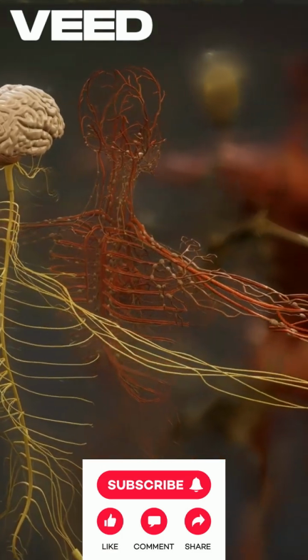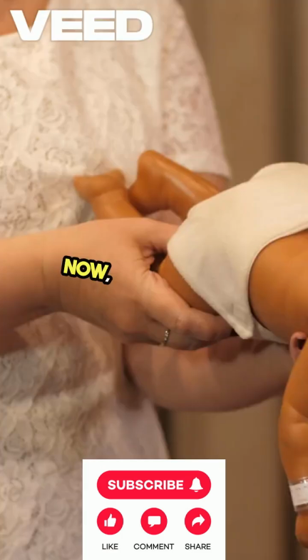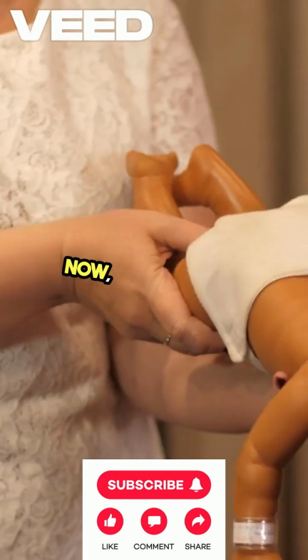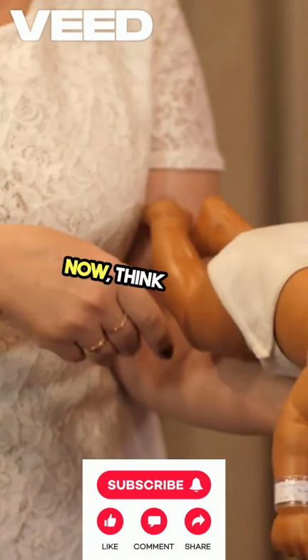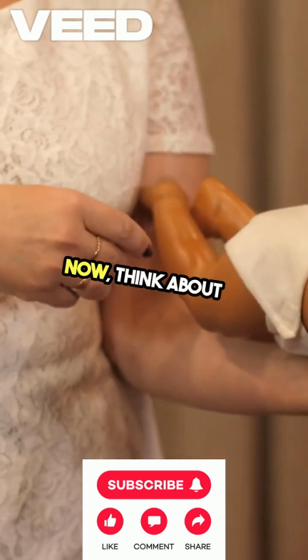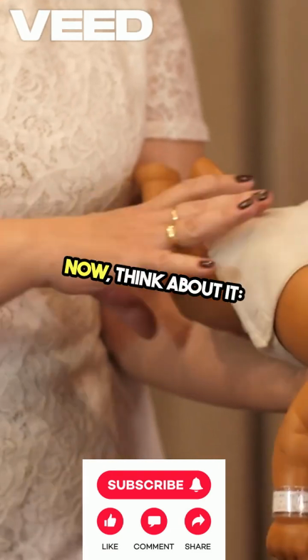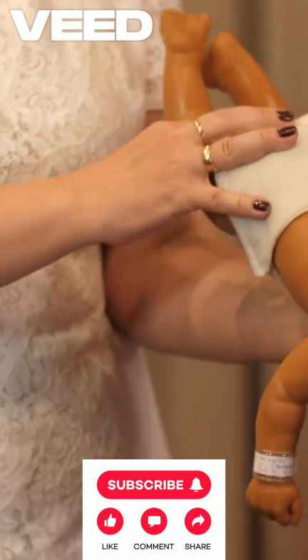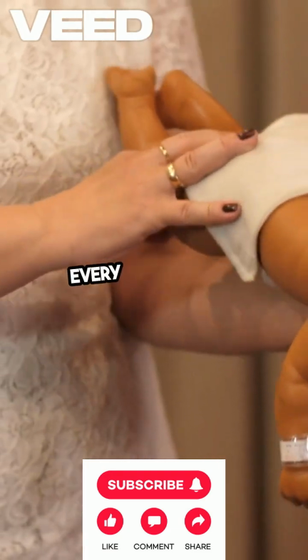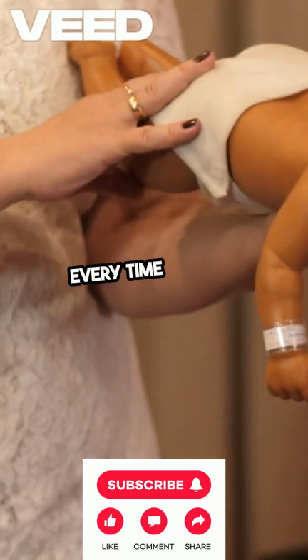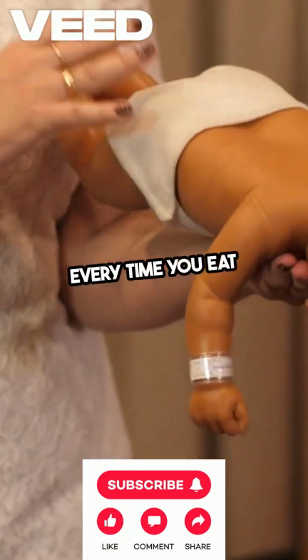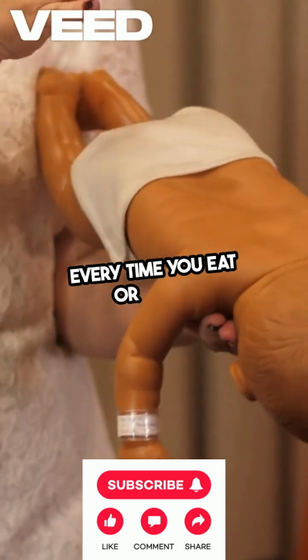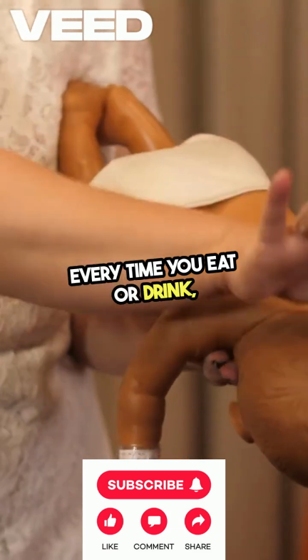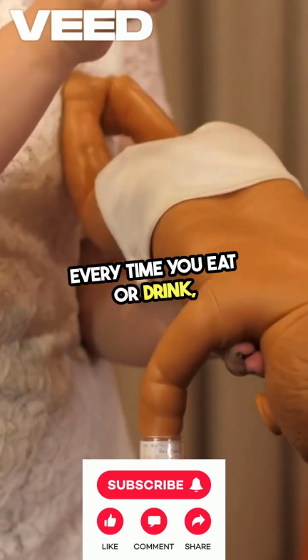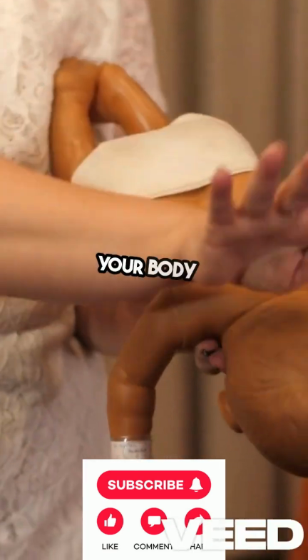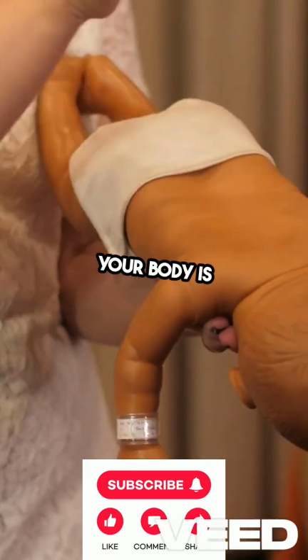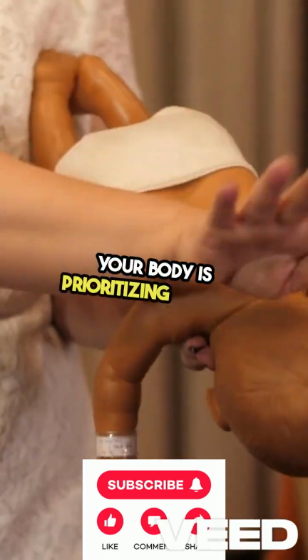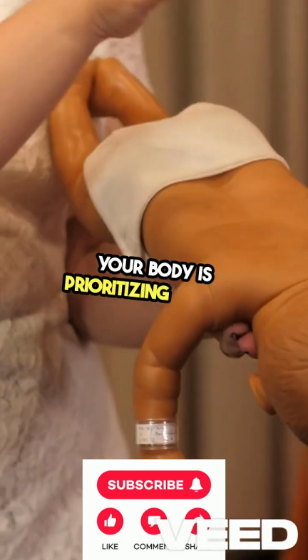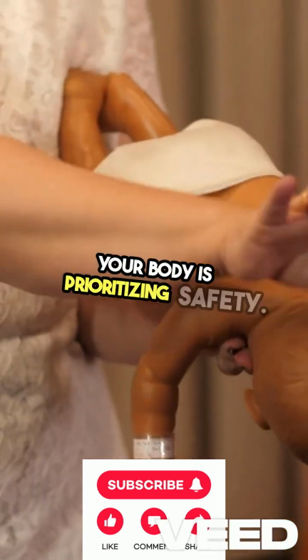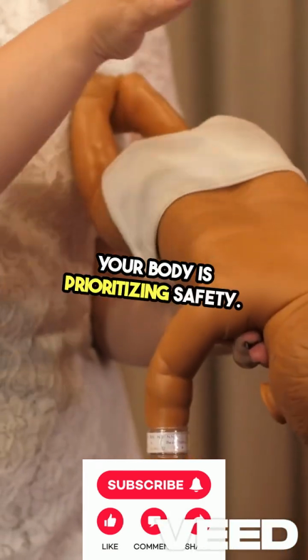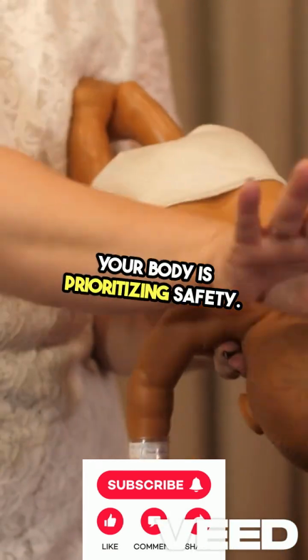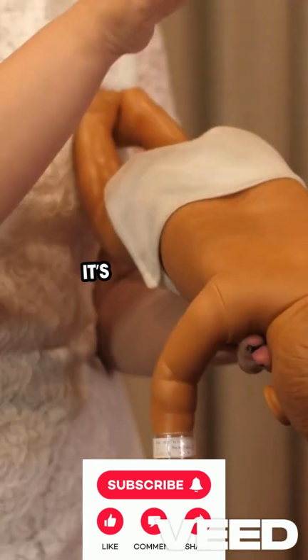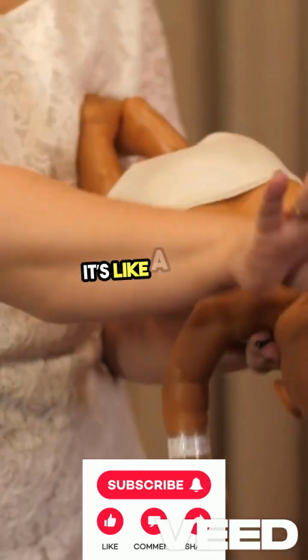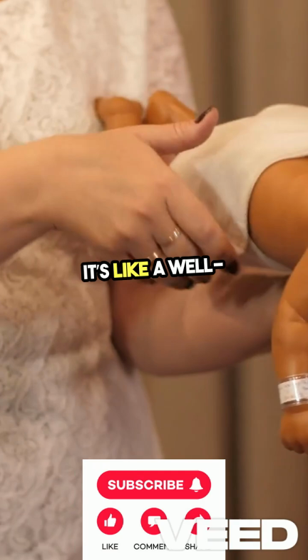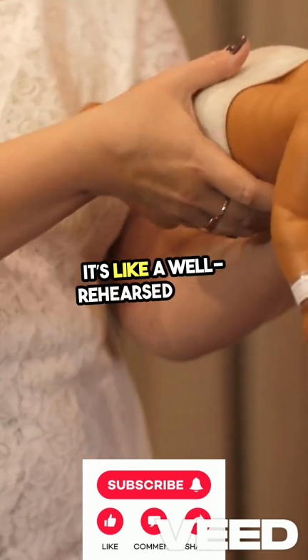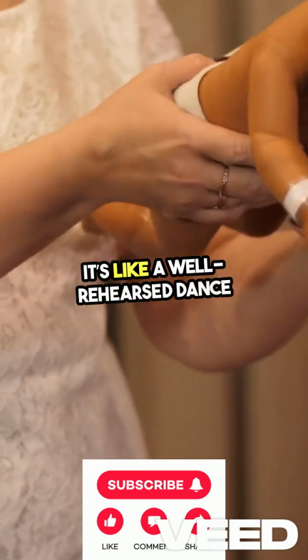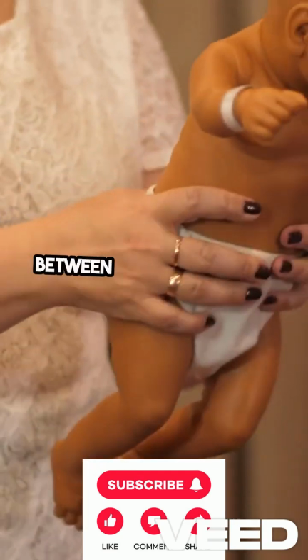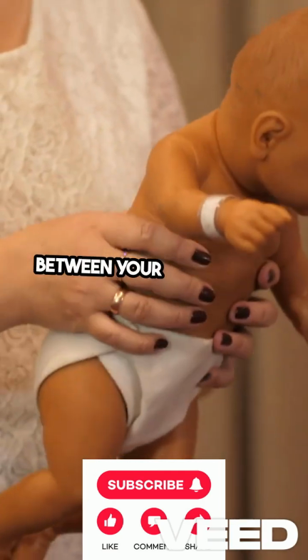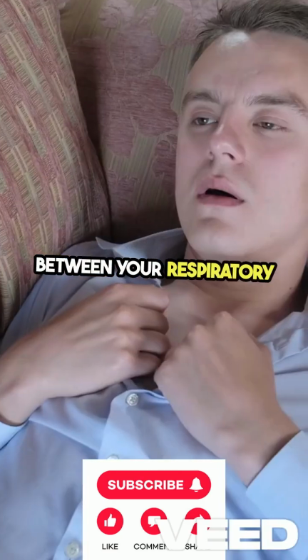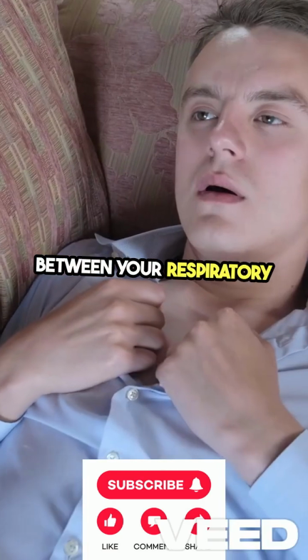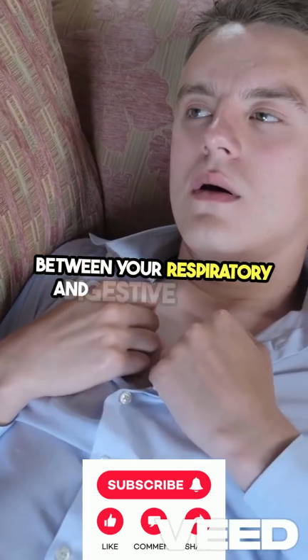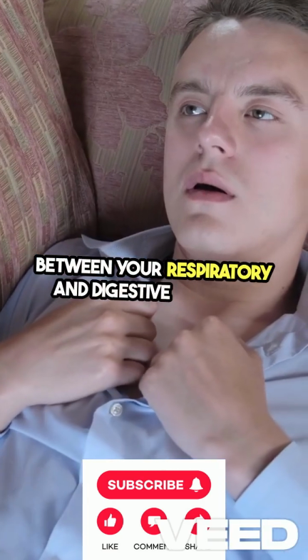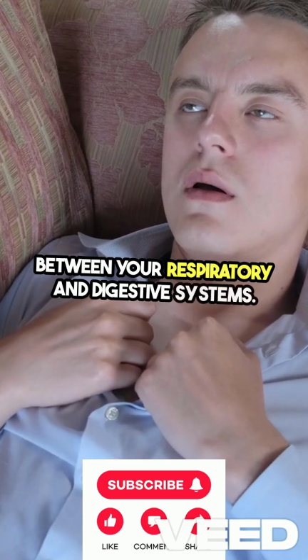Now, think about it. Every time you eat or drink, your body is prioritizing safety. It's like a well-rehearsed dance between your respiratory and digestive systems.